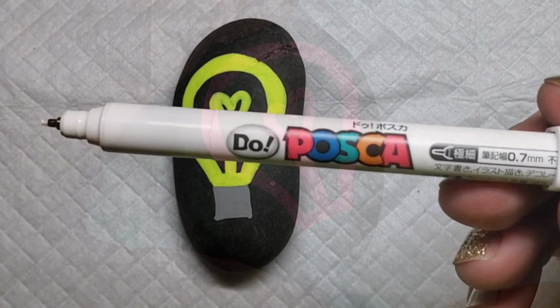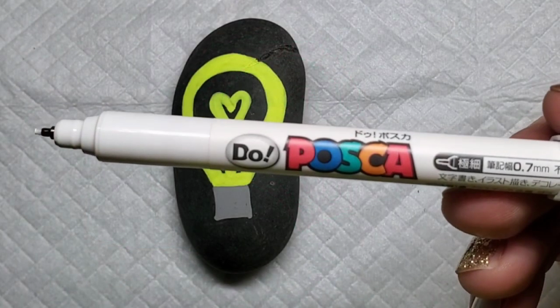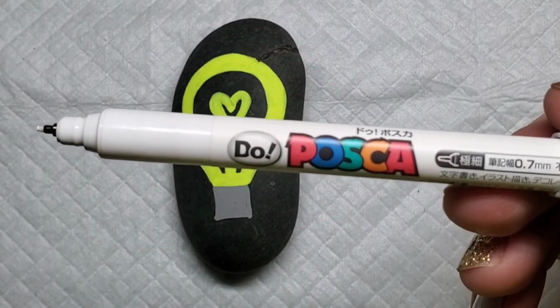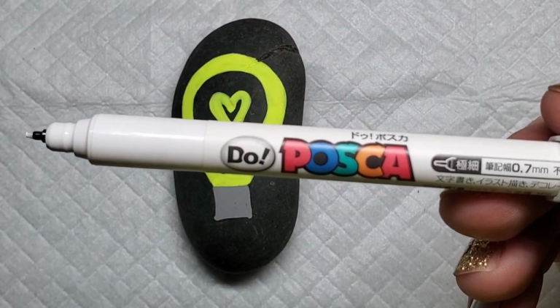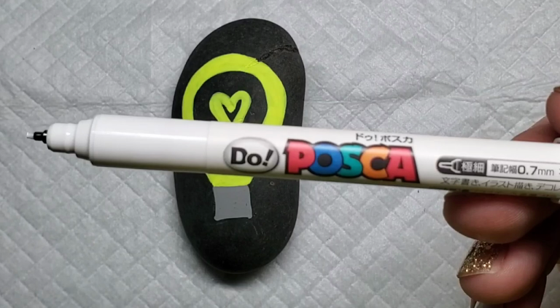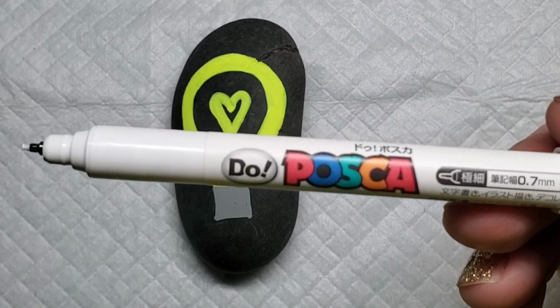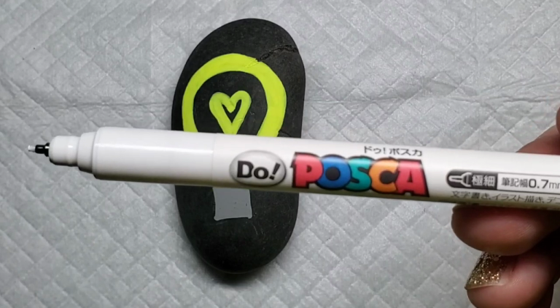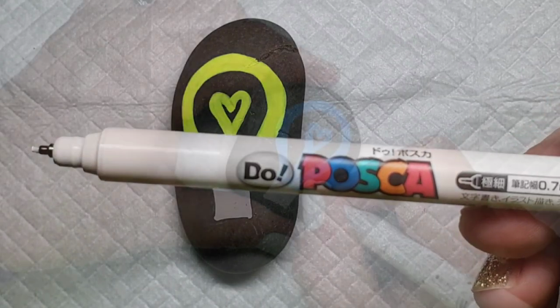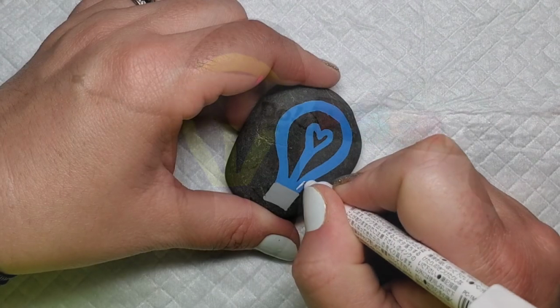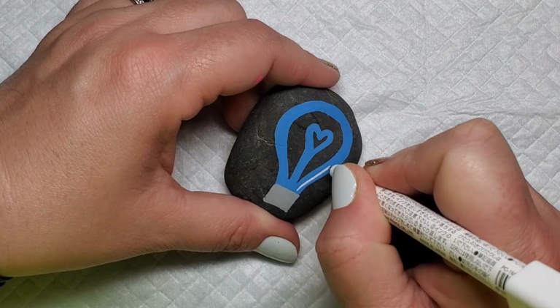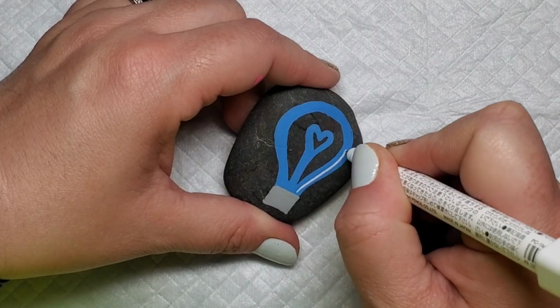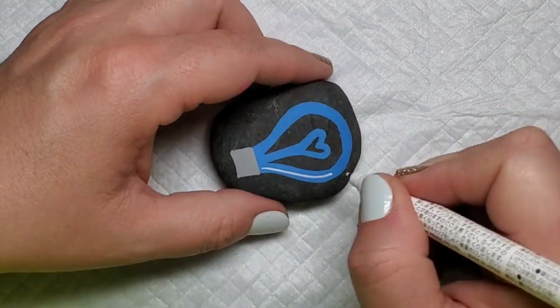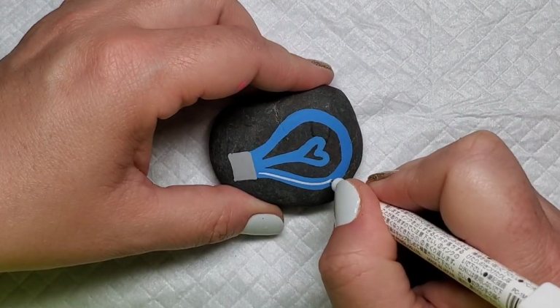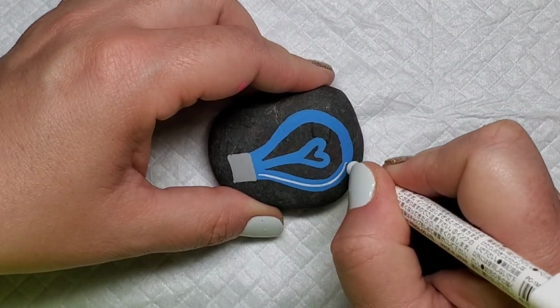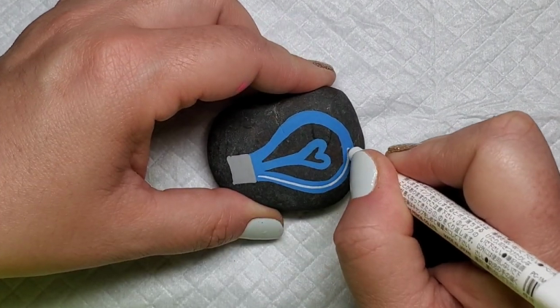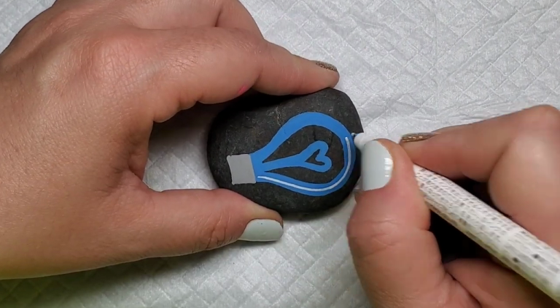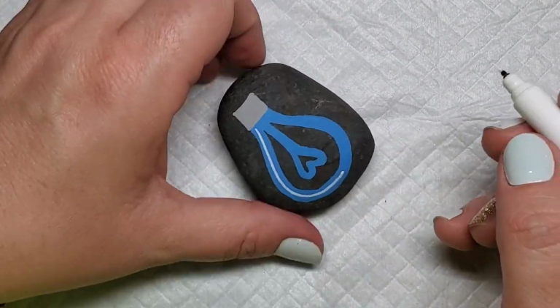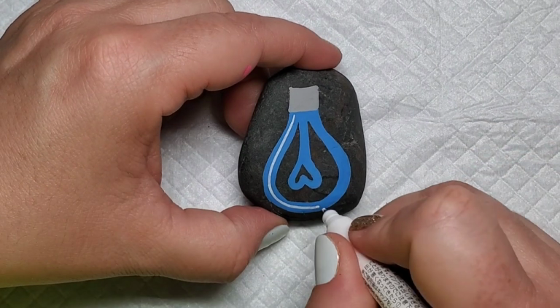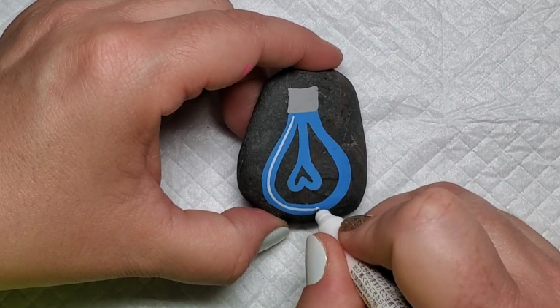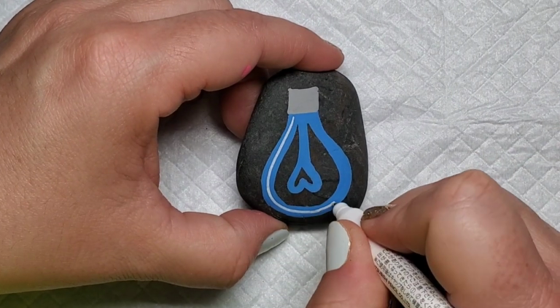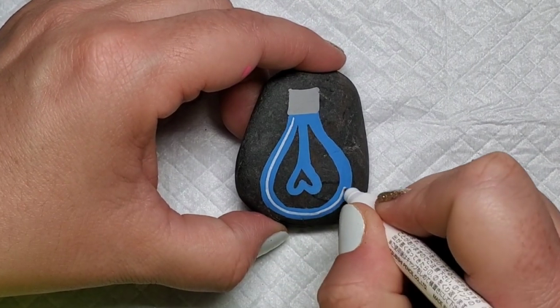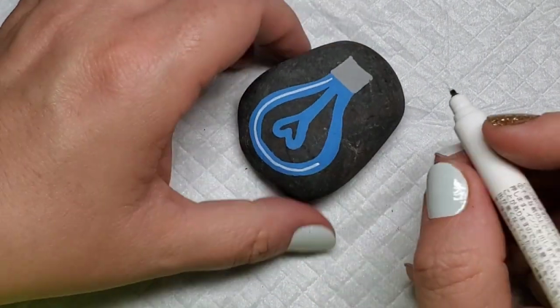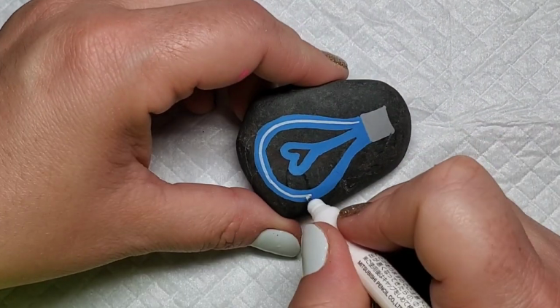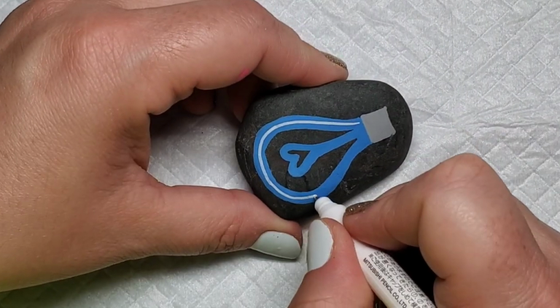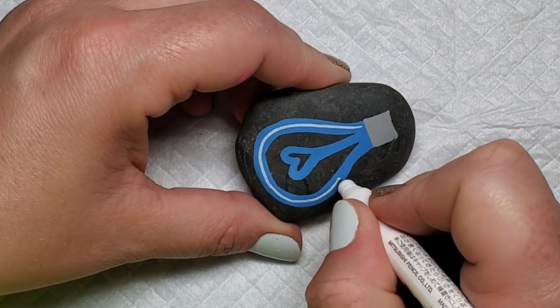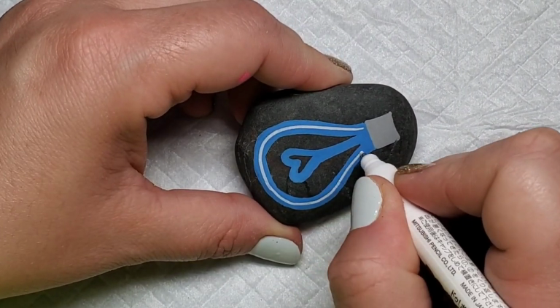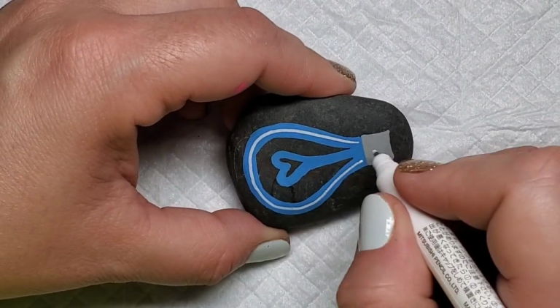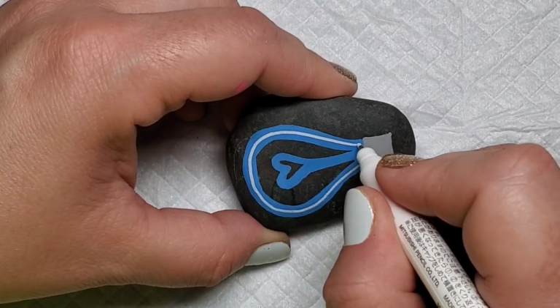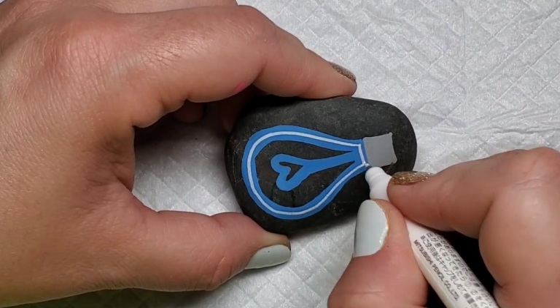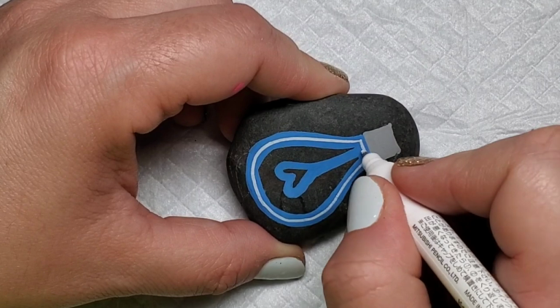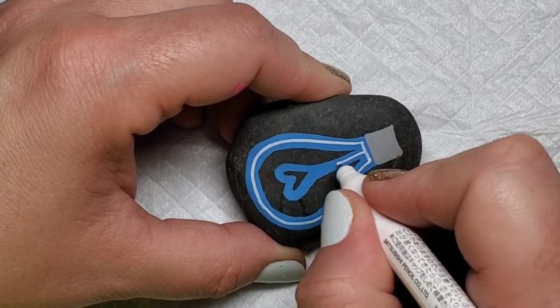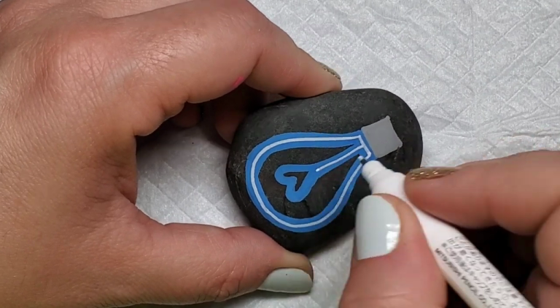Now I'm going to take this 7mm Posca paint pen and add the neon effect by putting a thin white line in the middle of all of the colored parts of the light bulb and the filament.